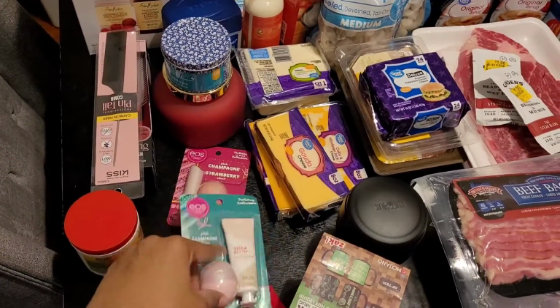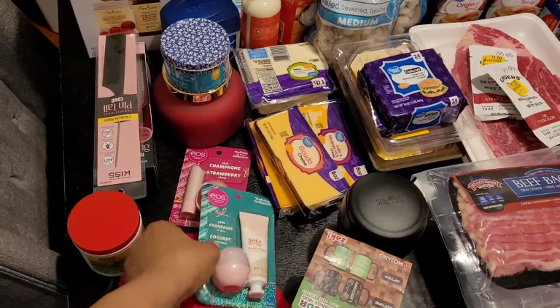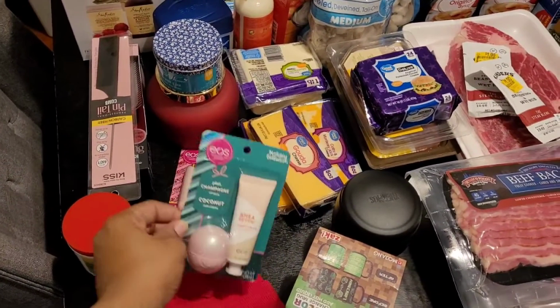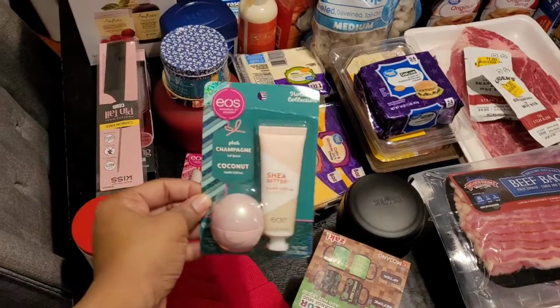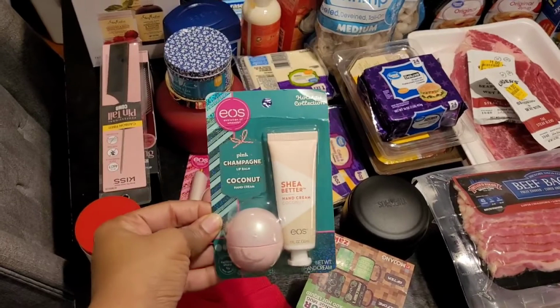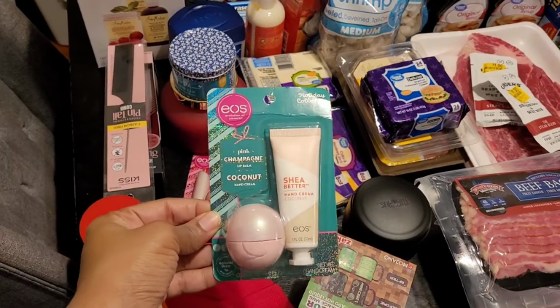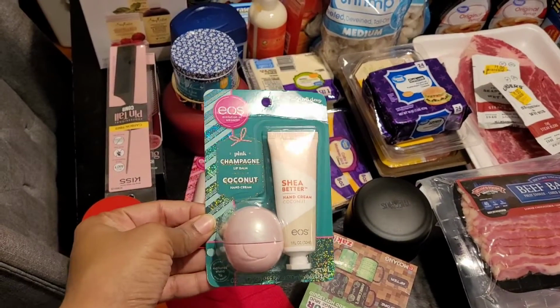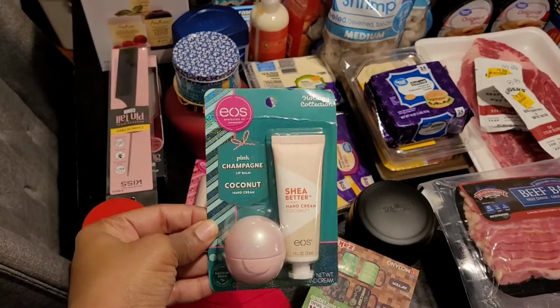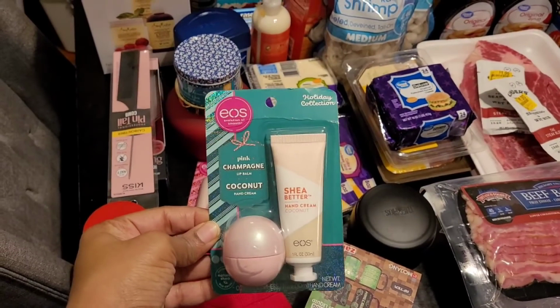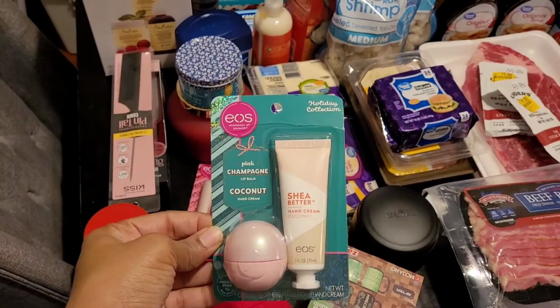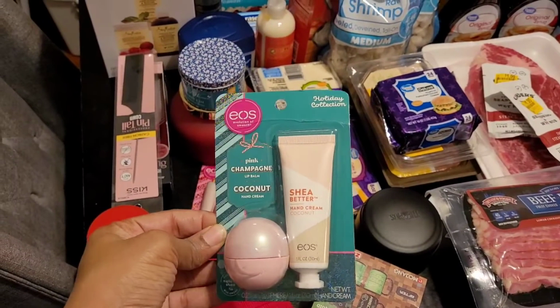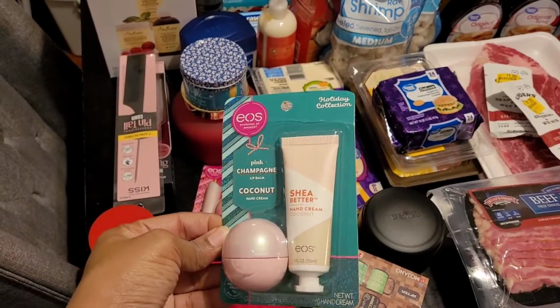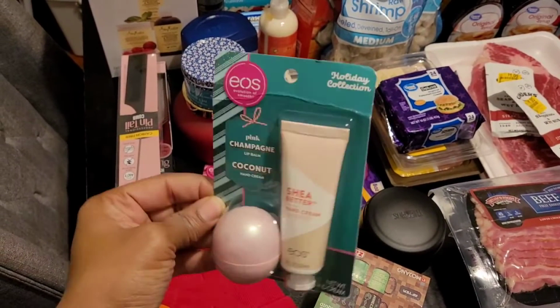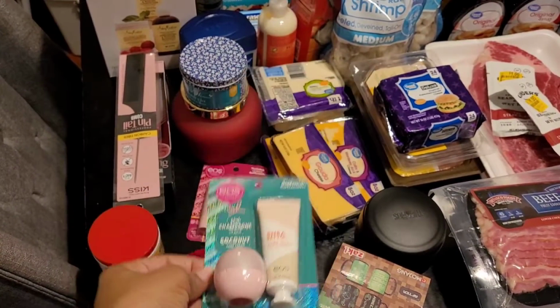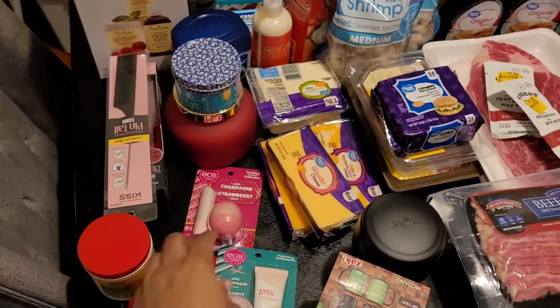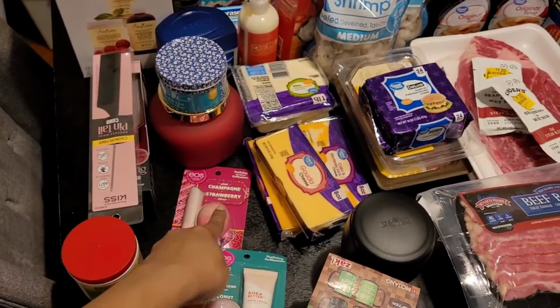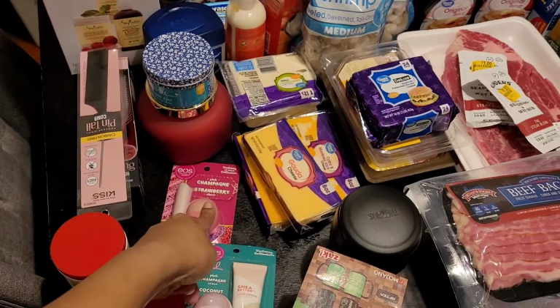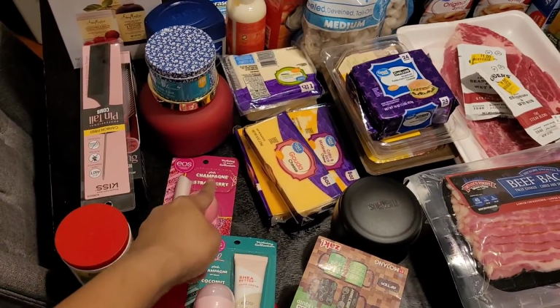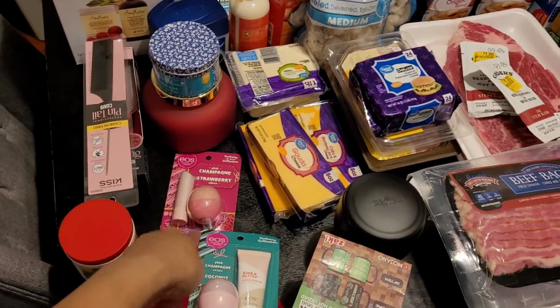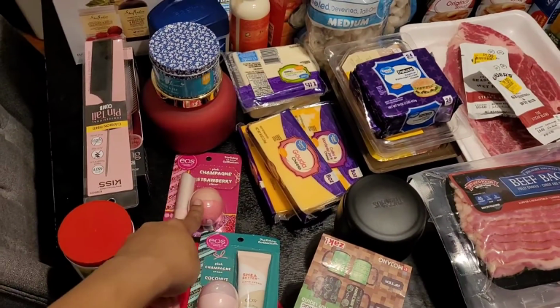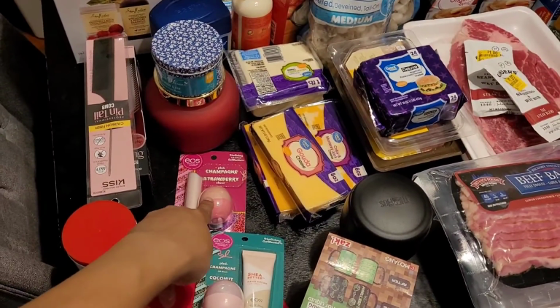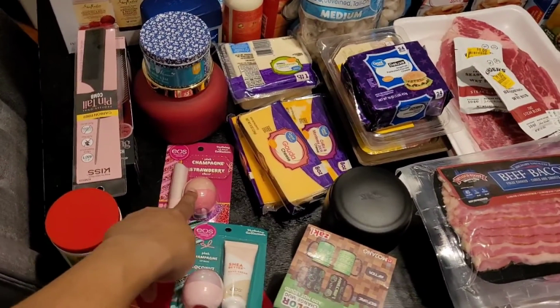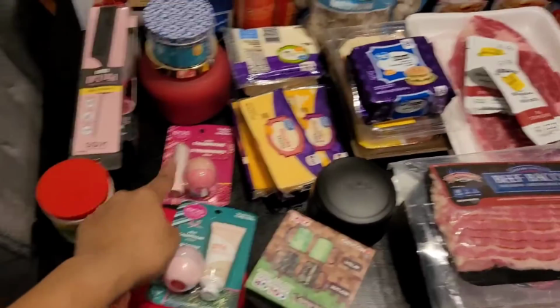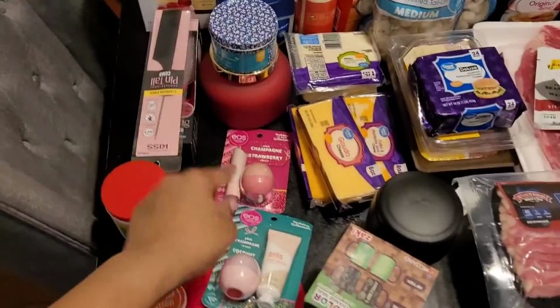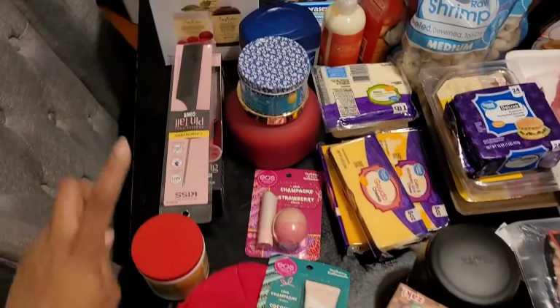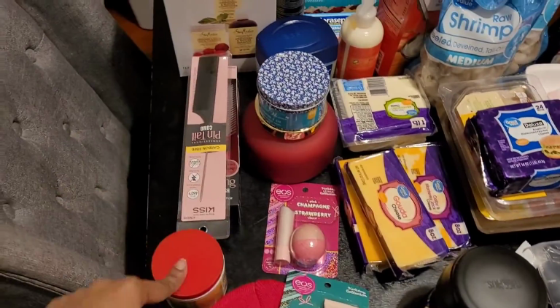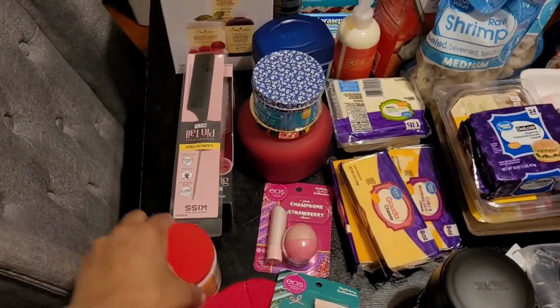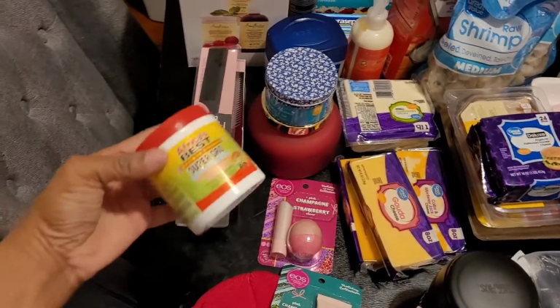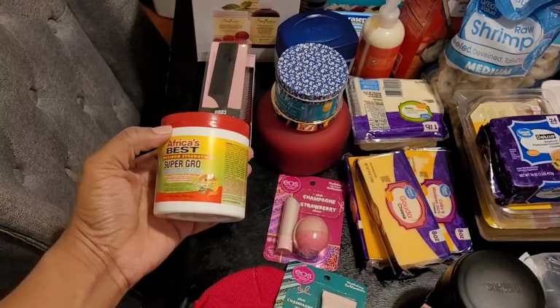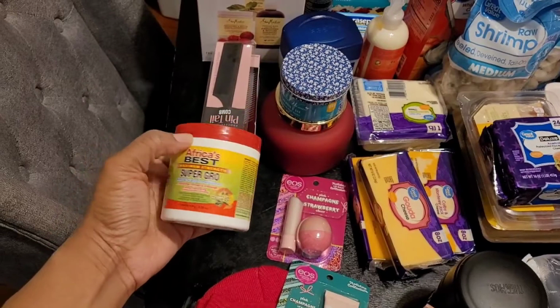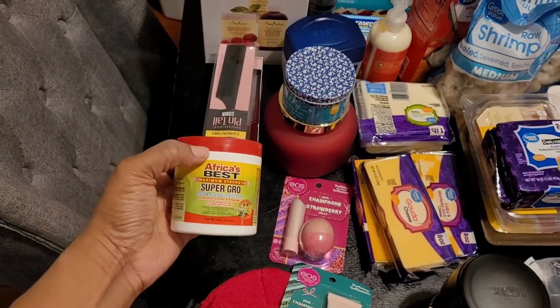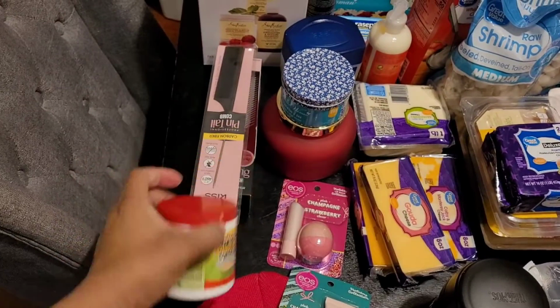Got some EOS chapsticks — it's the pink champagne lip balm — and coconut hand cream for my daughter, and the champagne strawberry one. This one smells really good. I have that one. I also have some hair grease.